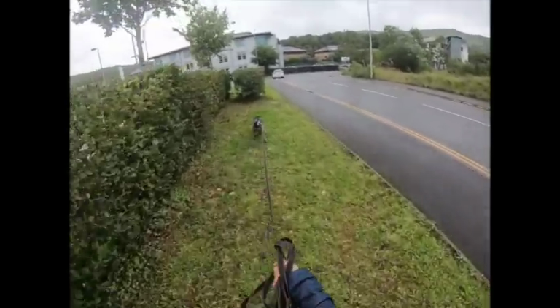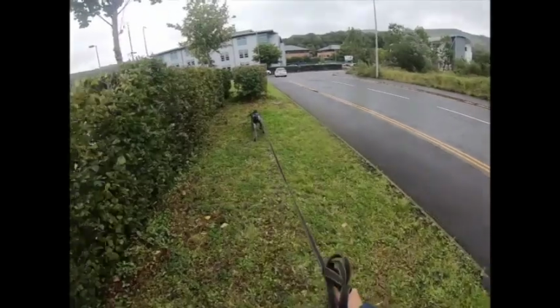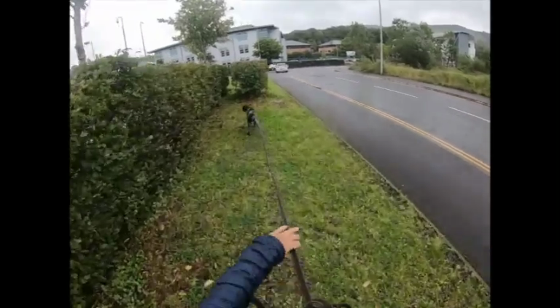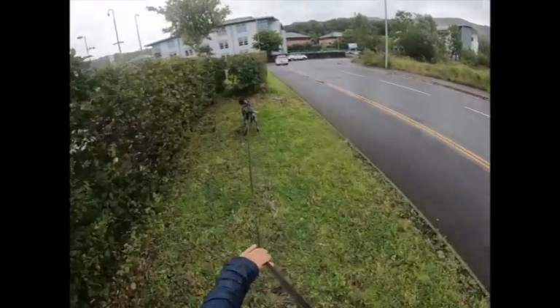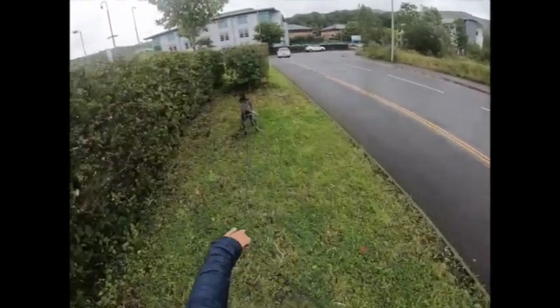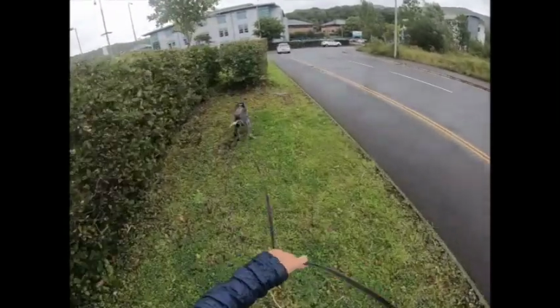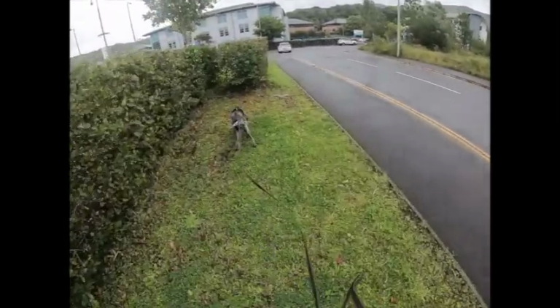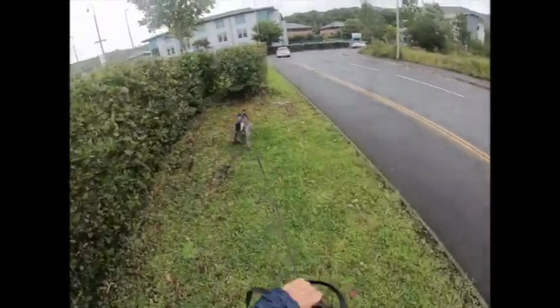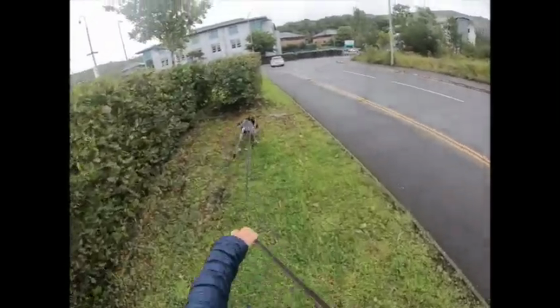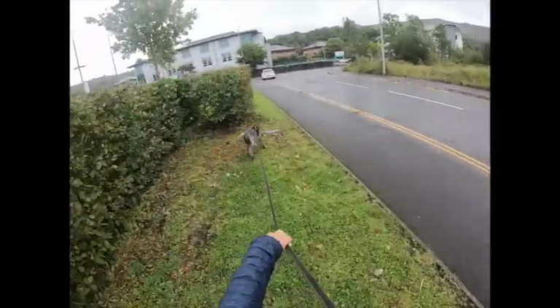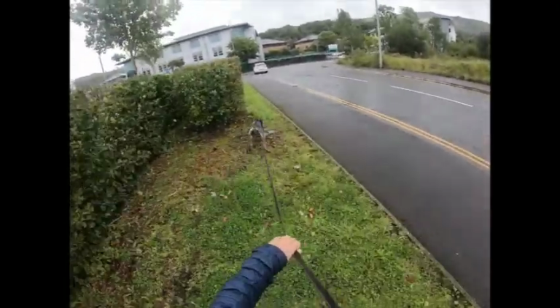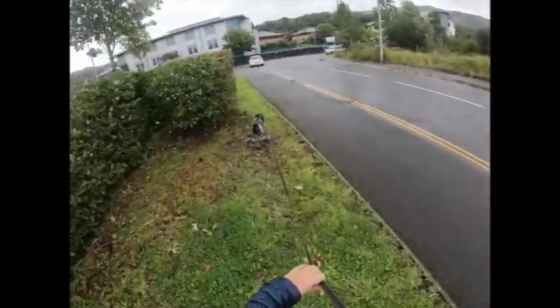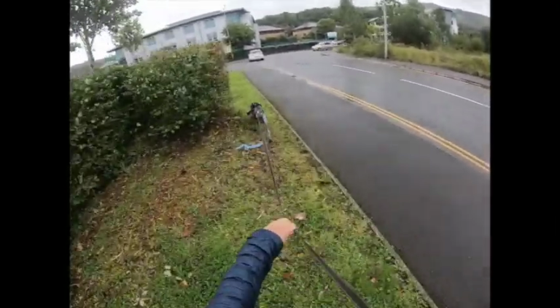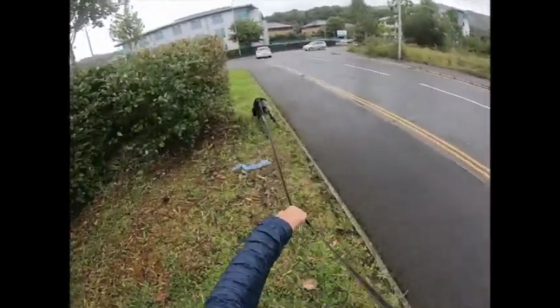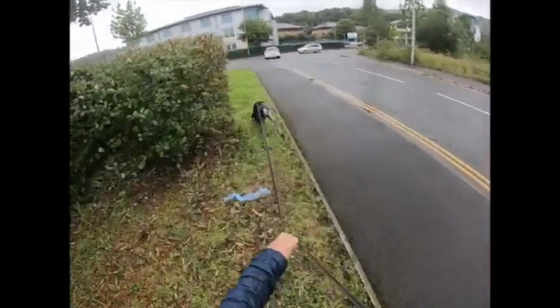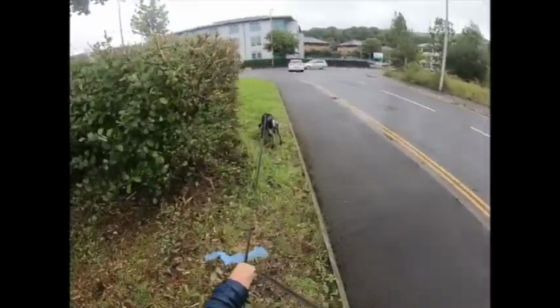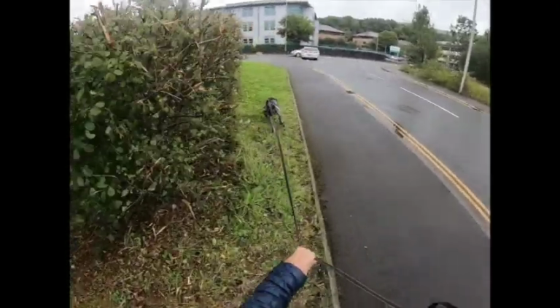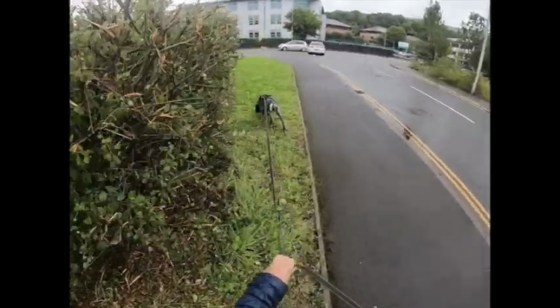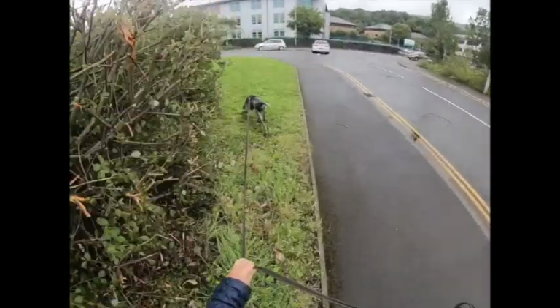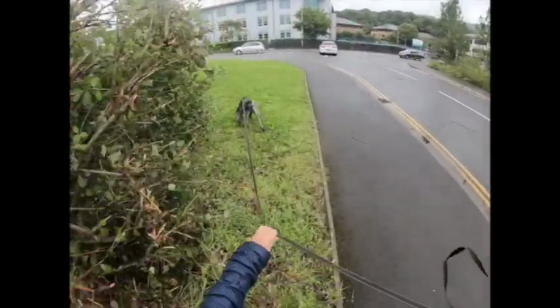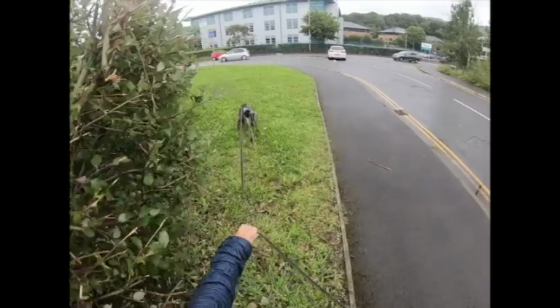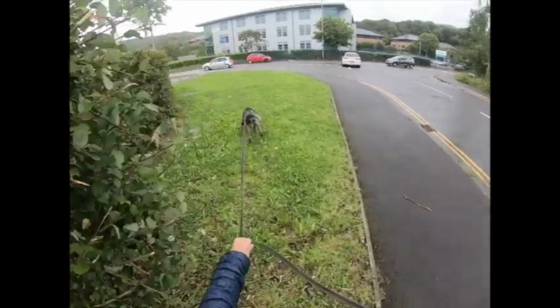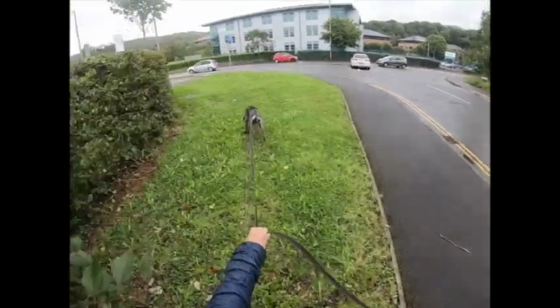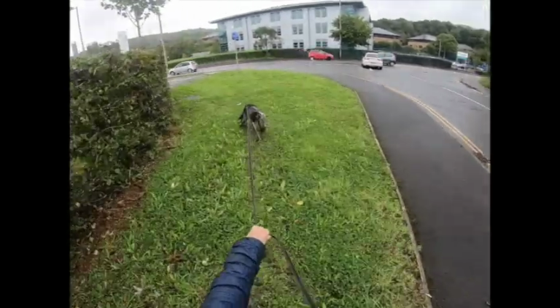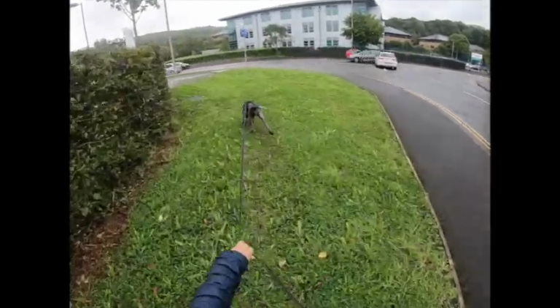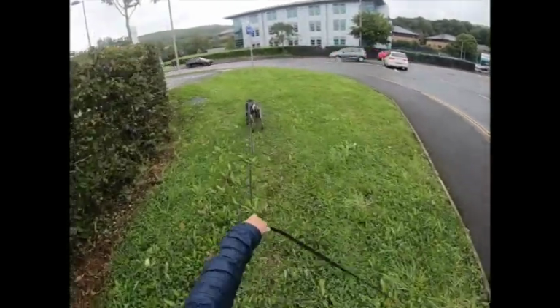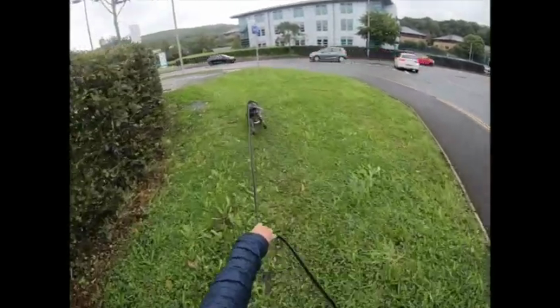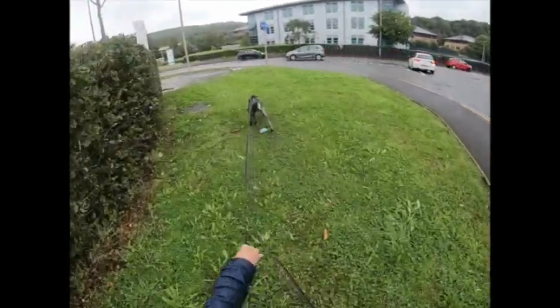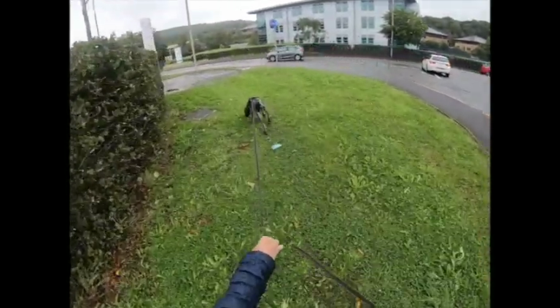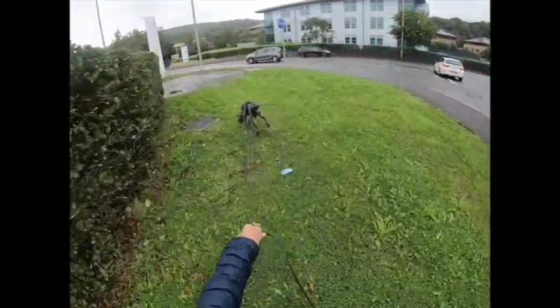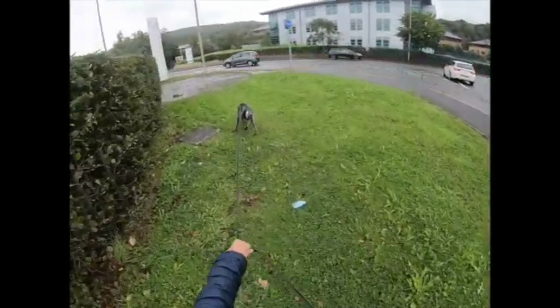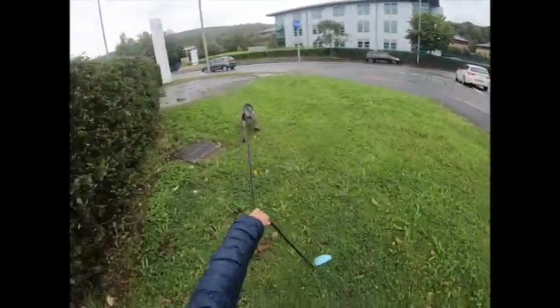I'm going to try to critique this as best I can. Sometimes it's a little bit difficult with the wind, but for the most part it's very easy to read the dog working quite well.